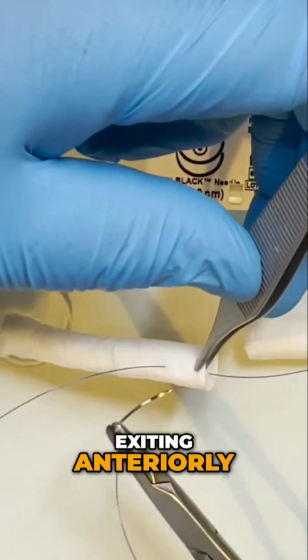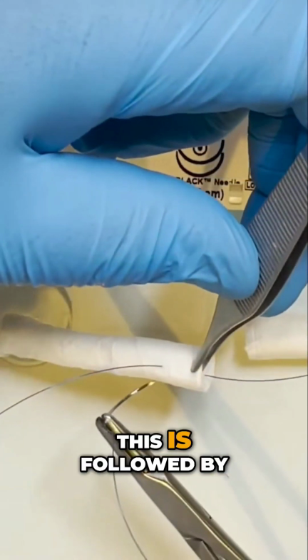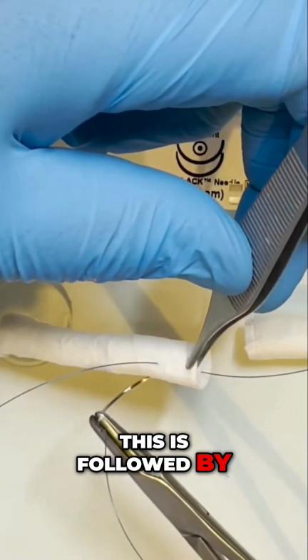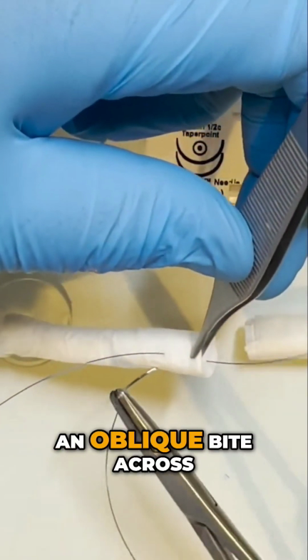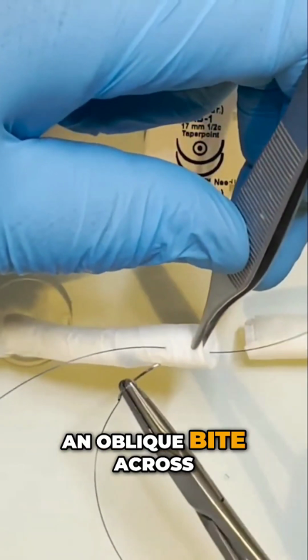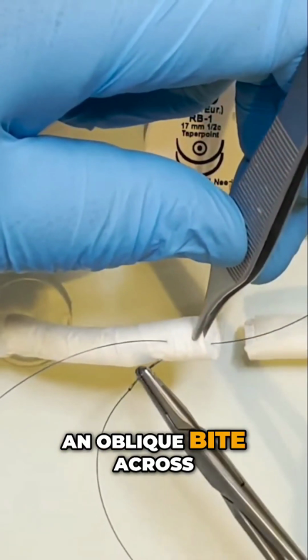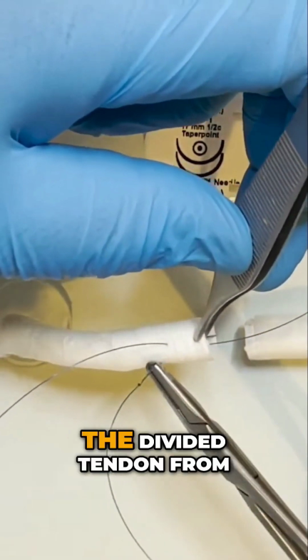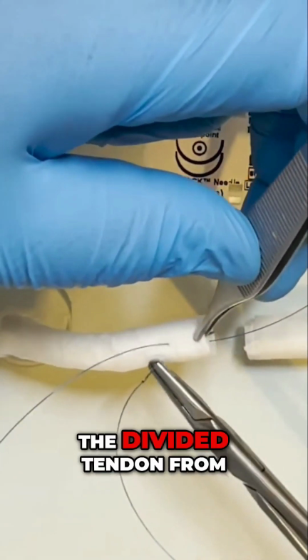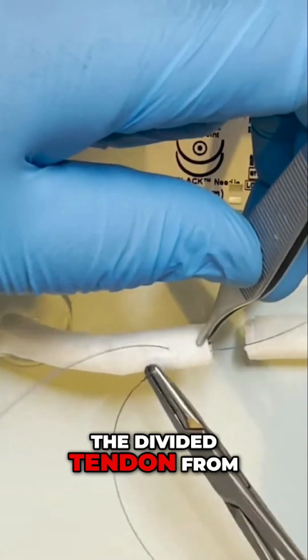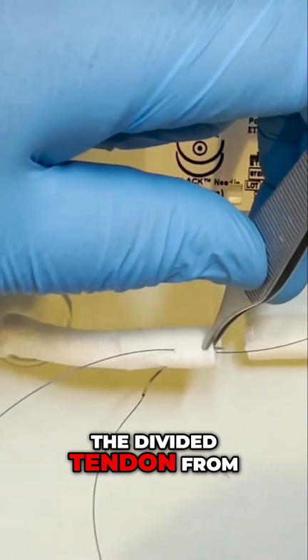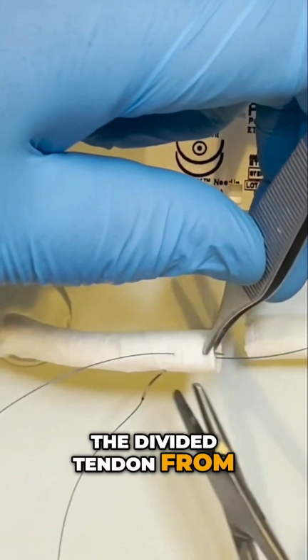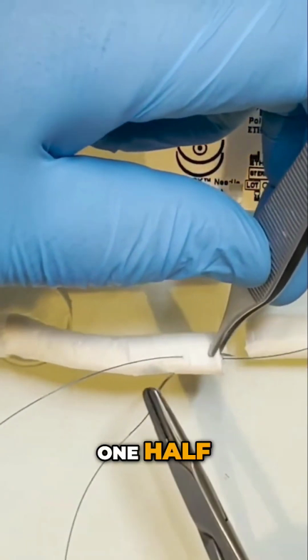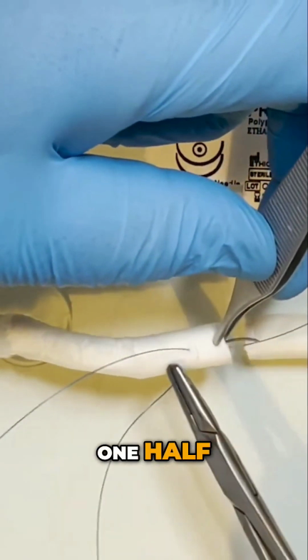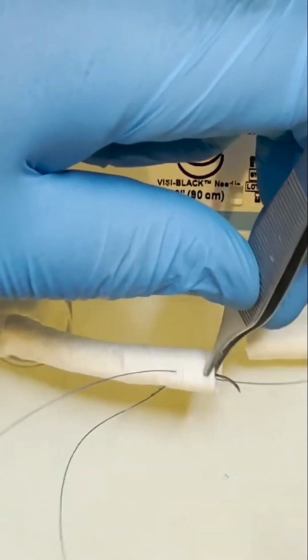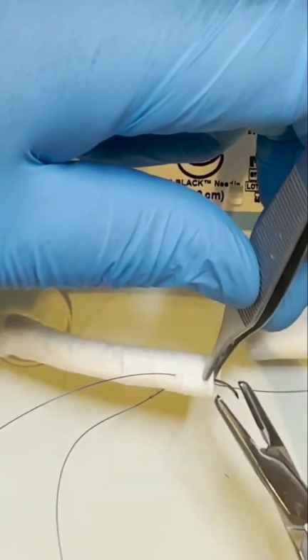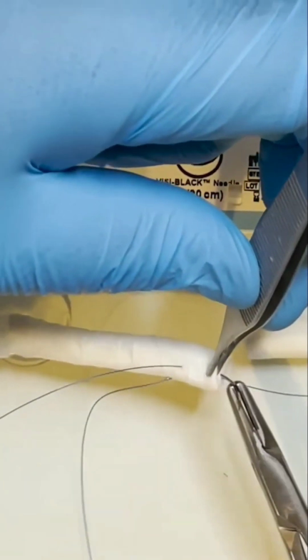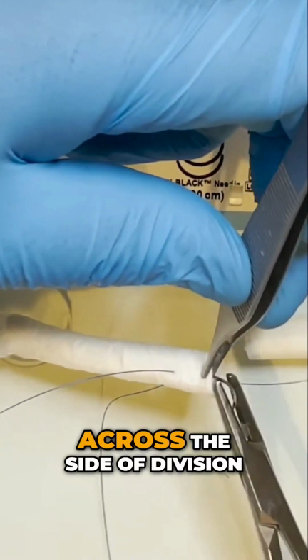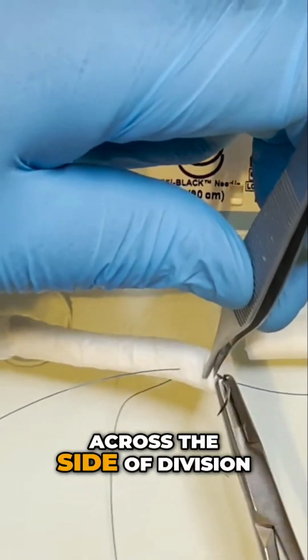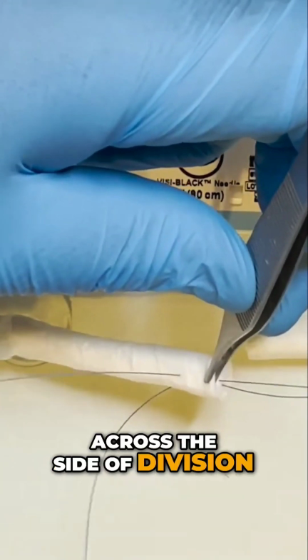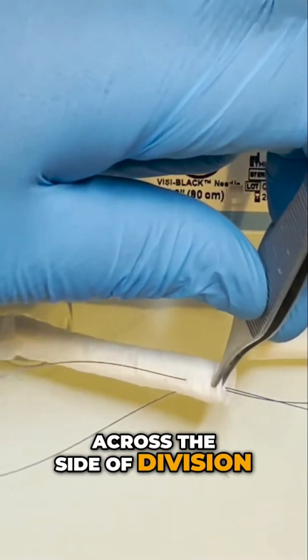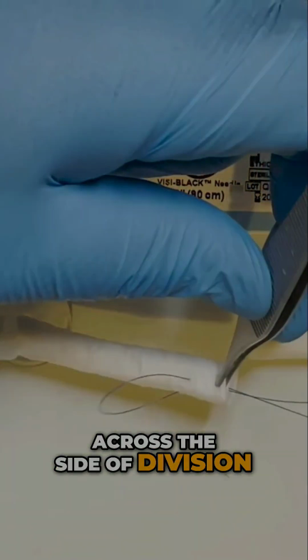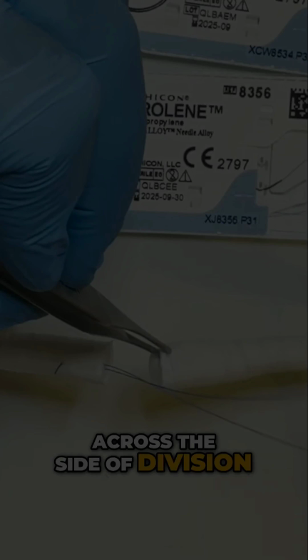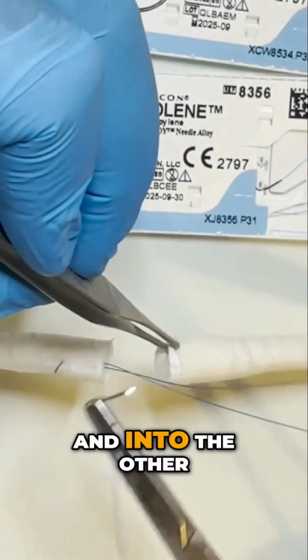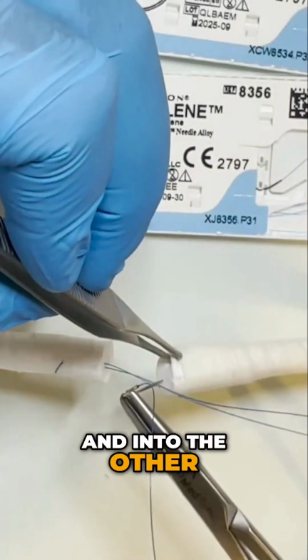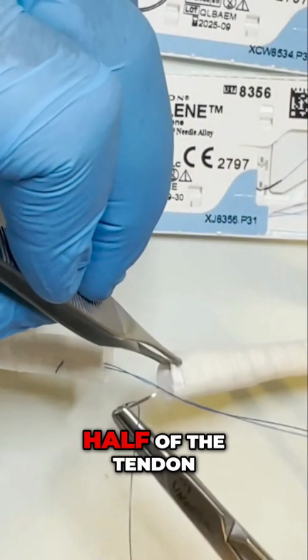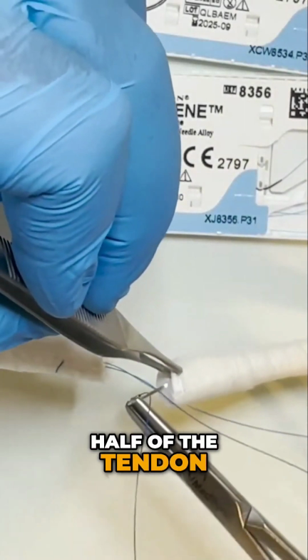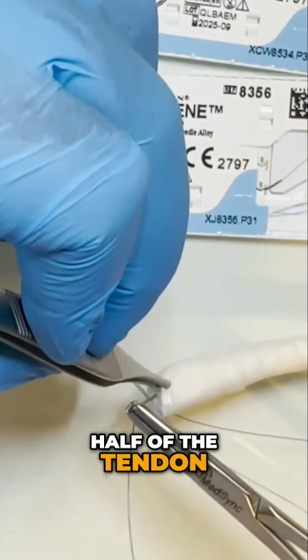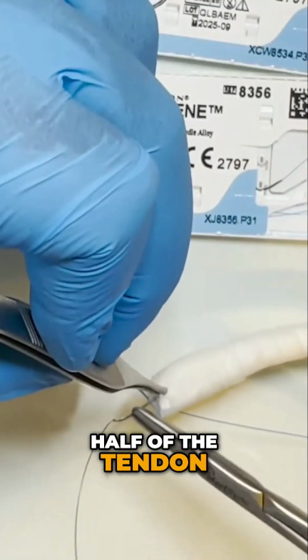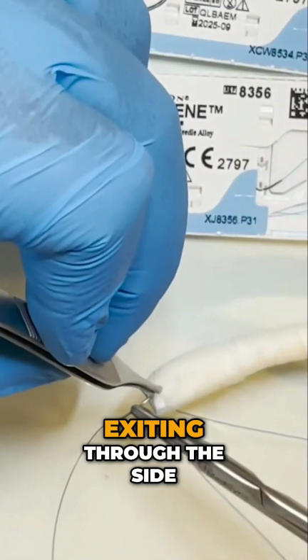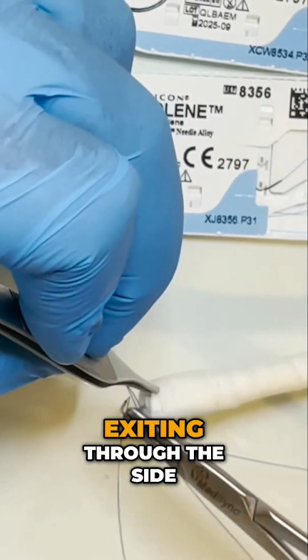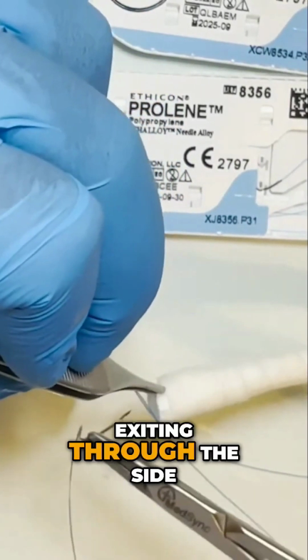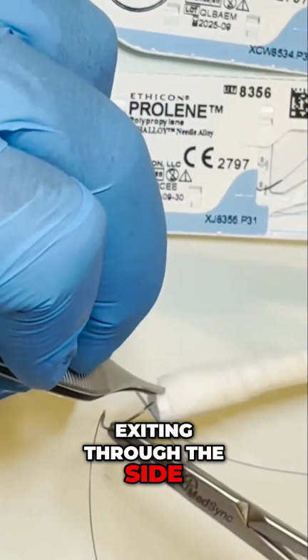This is followed by an oblique bite across the divided tendon from one half, across the side of division, and into the other half of the tendon, exiting through the side.